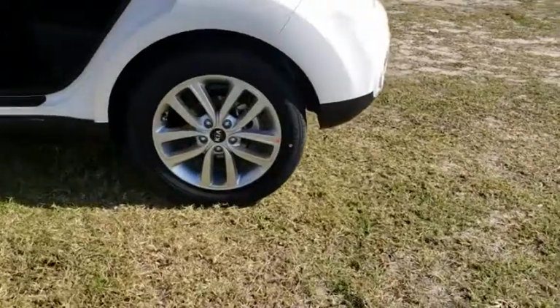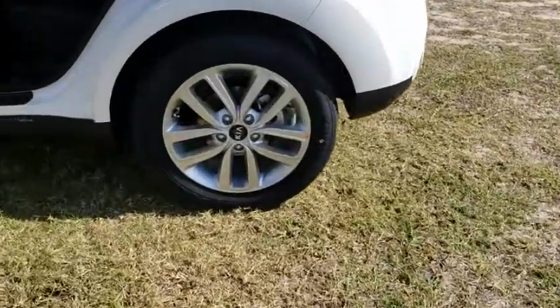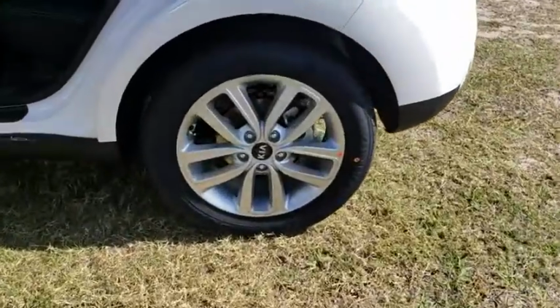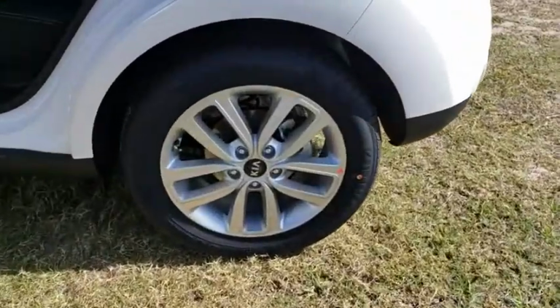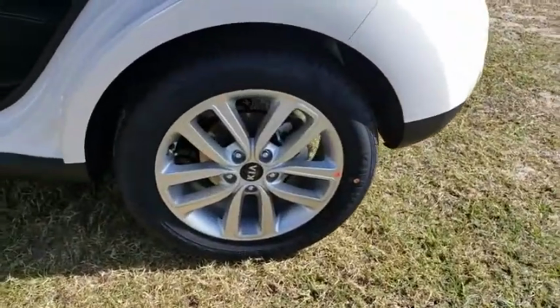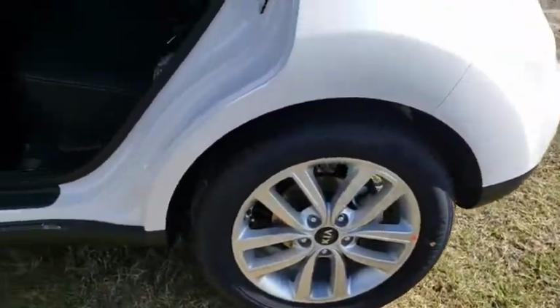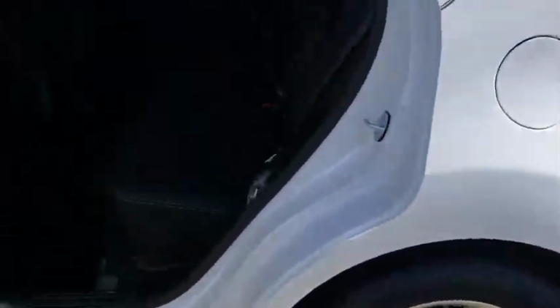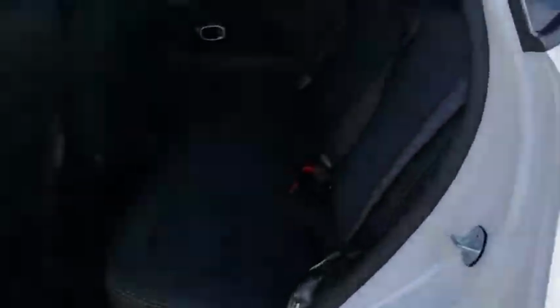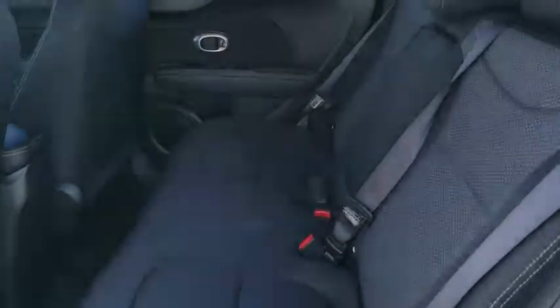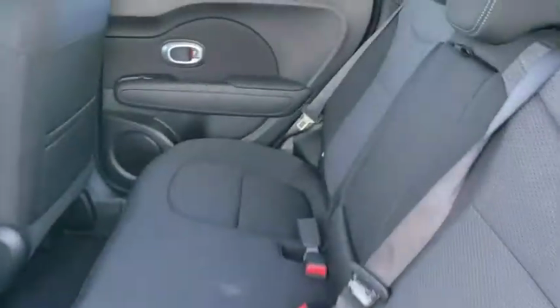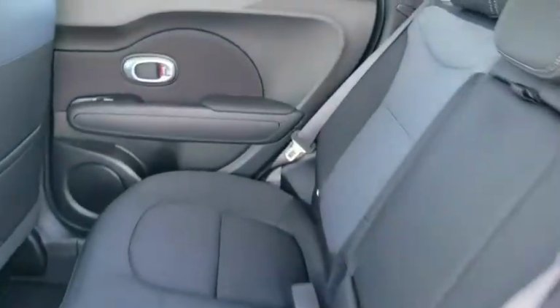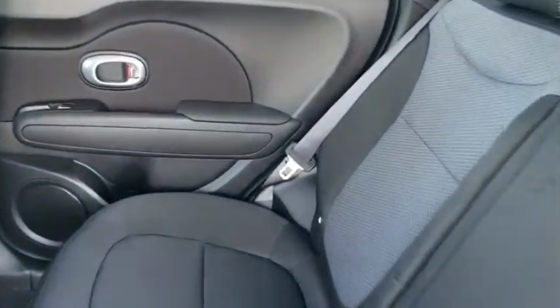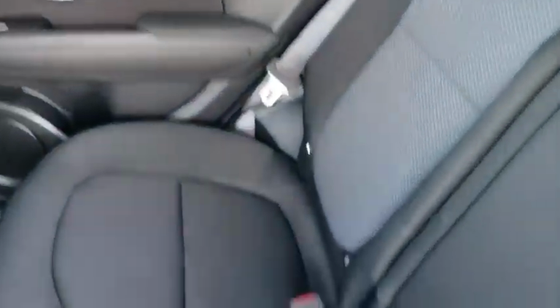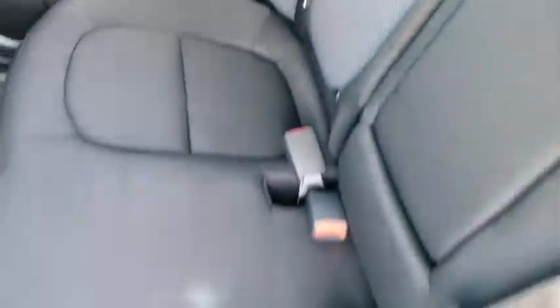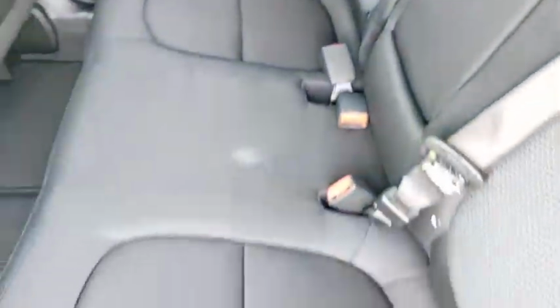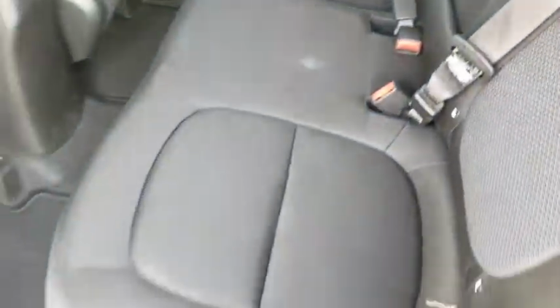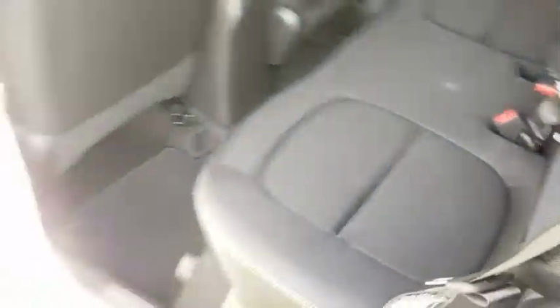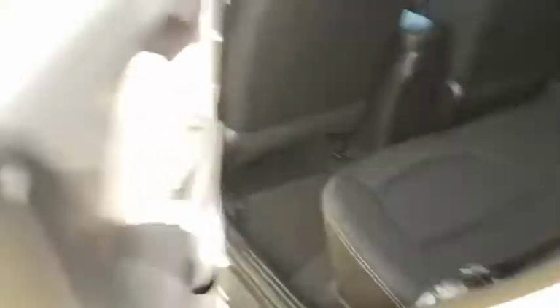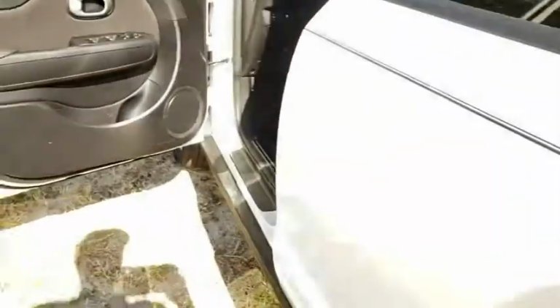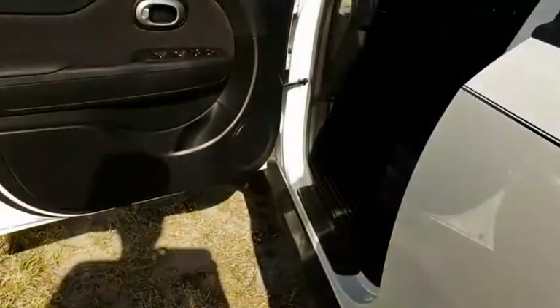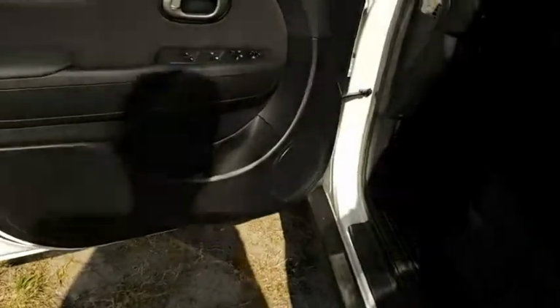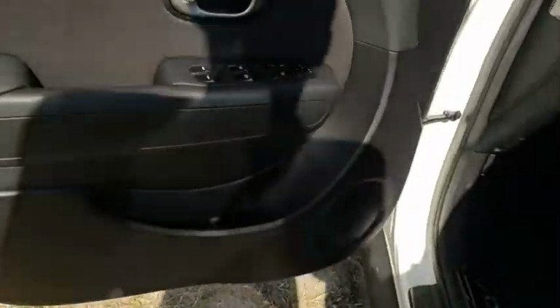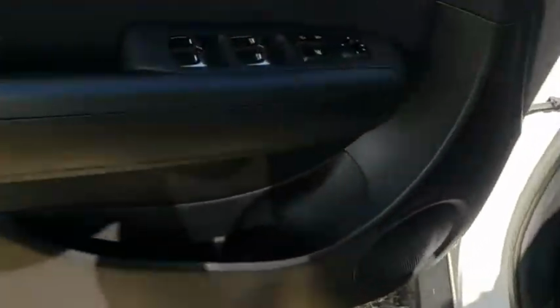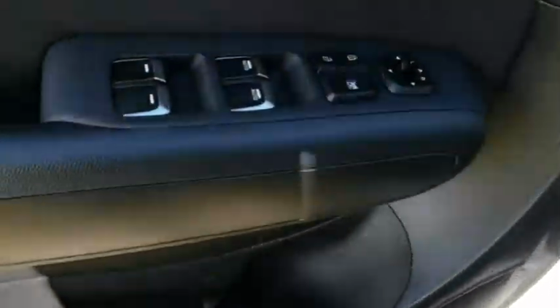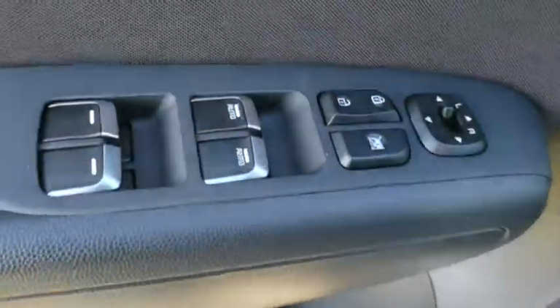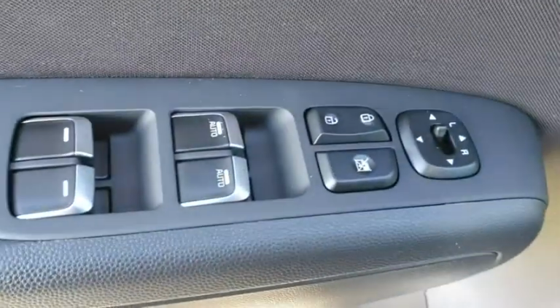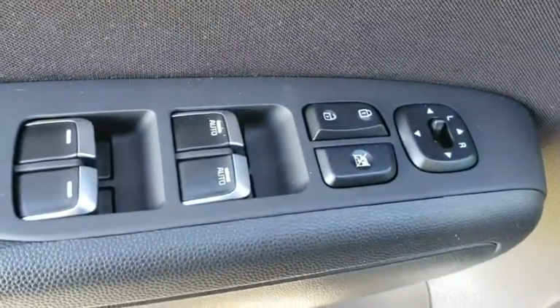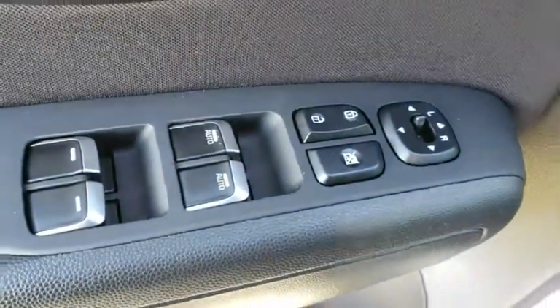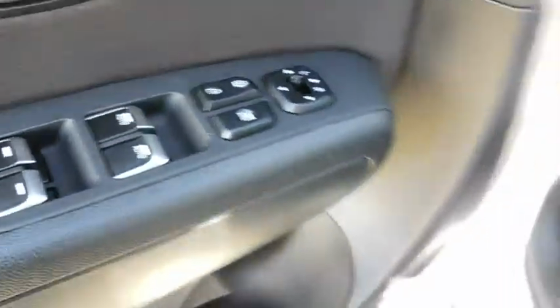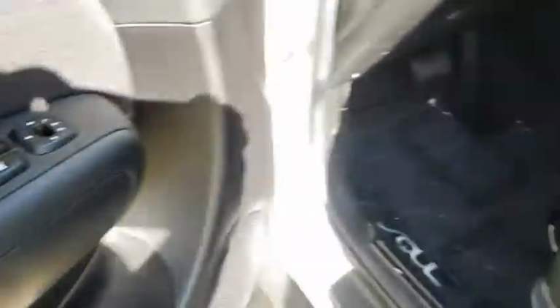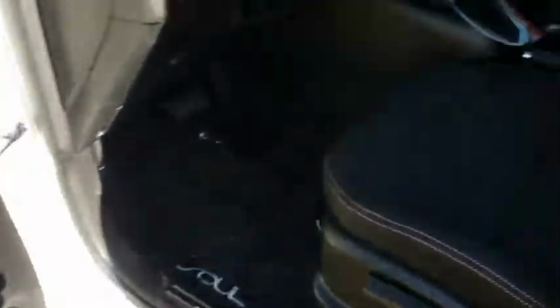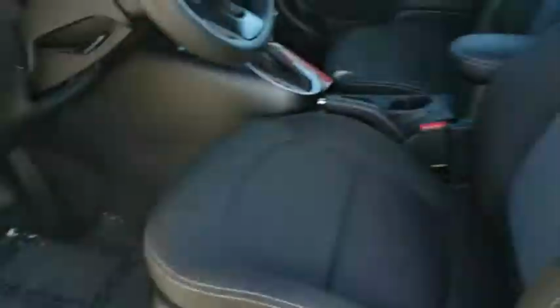Here are some of this vehicle's great options: stability control, traction control, keyless entry, steering wheel audio controls, anti-lock braking system, backup camera, Bluetooth, power steering, adjustable steering wheel, cruise control.